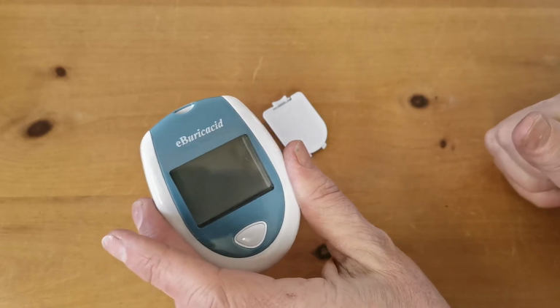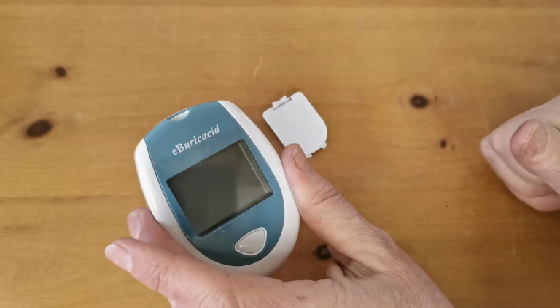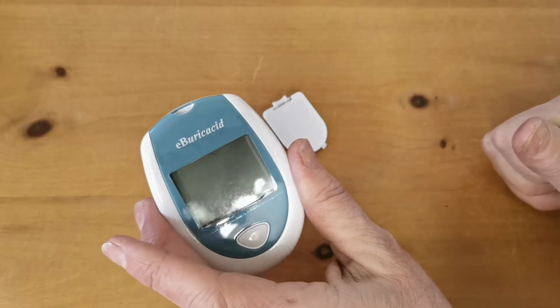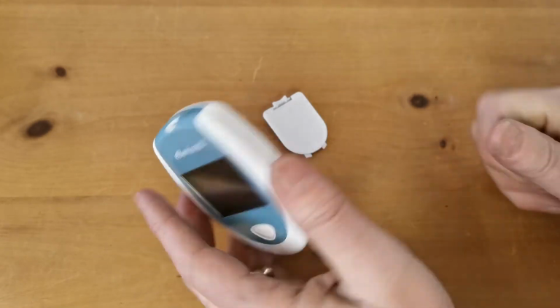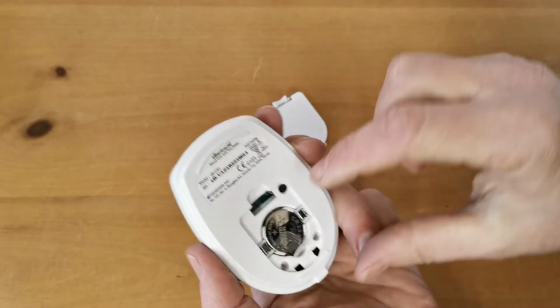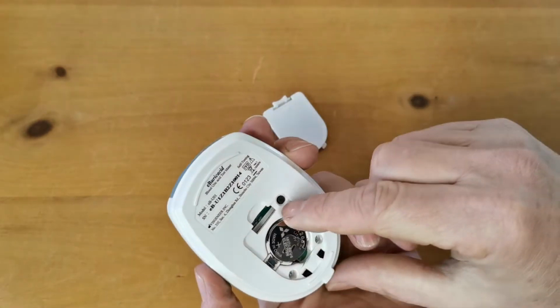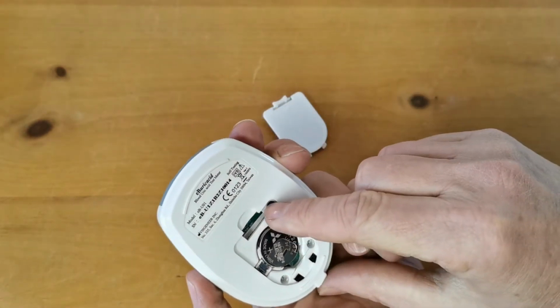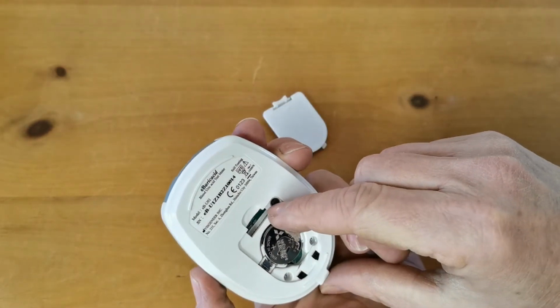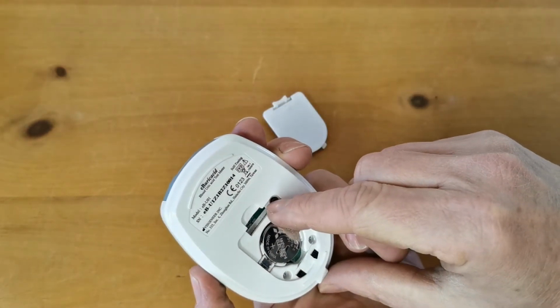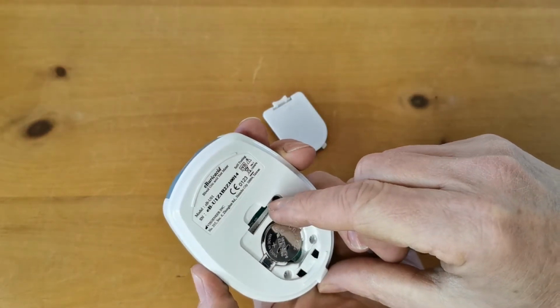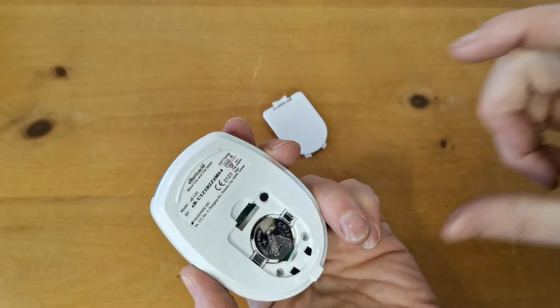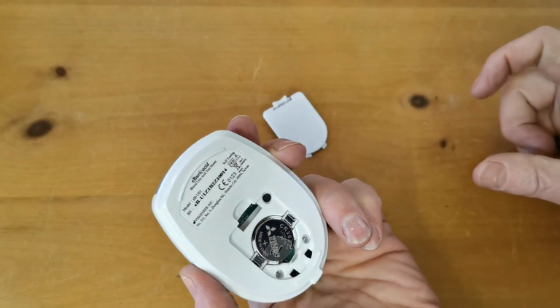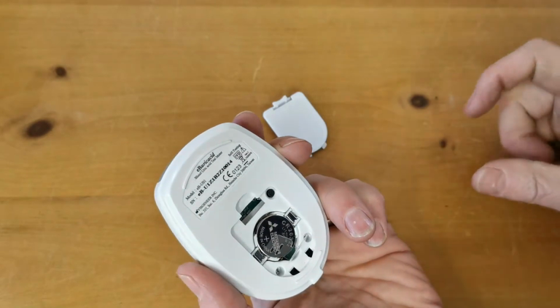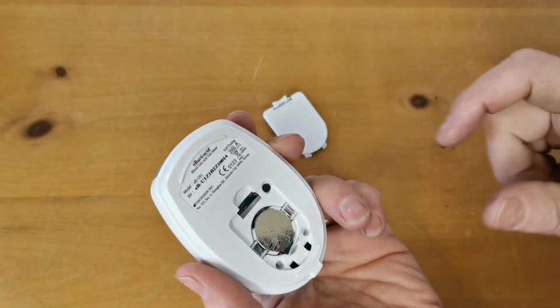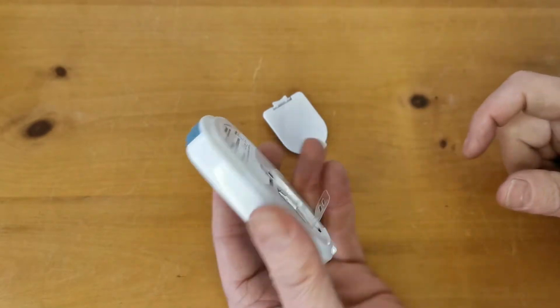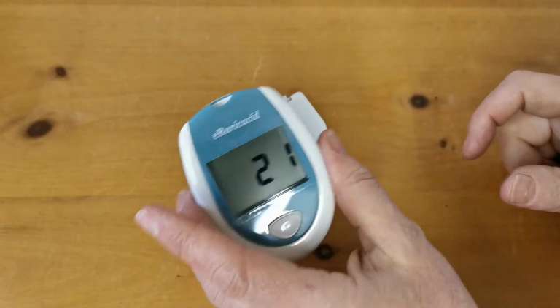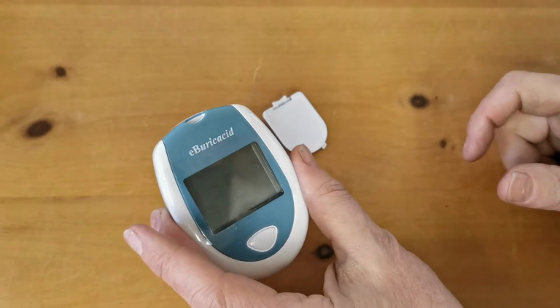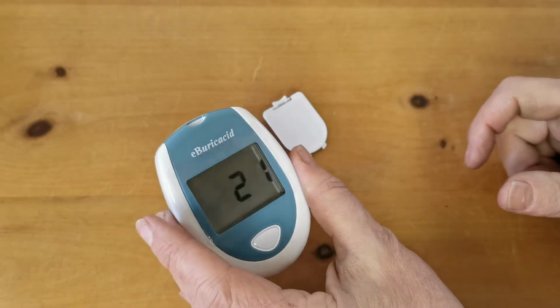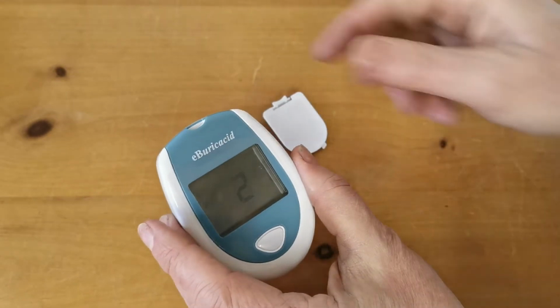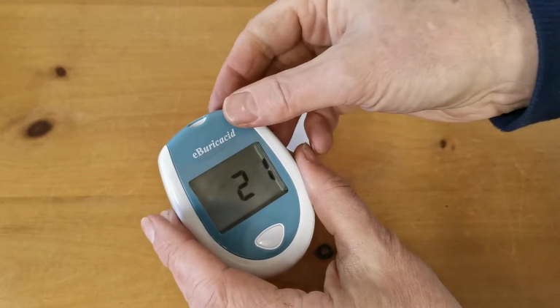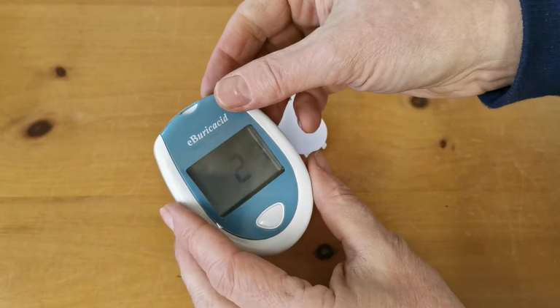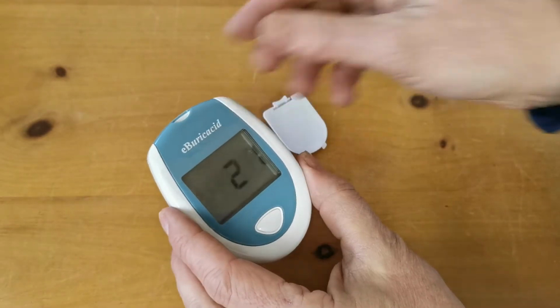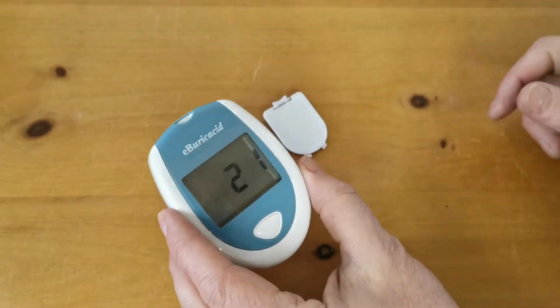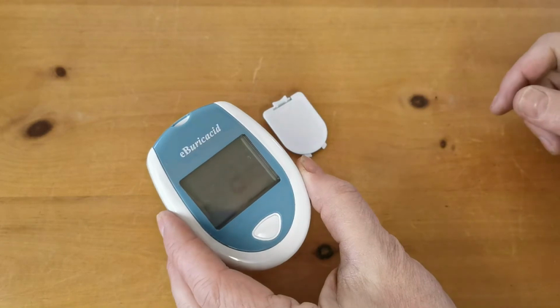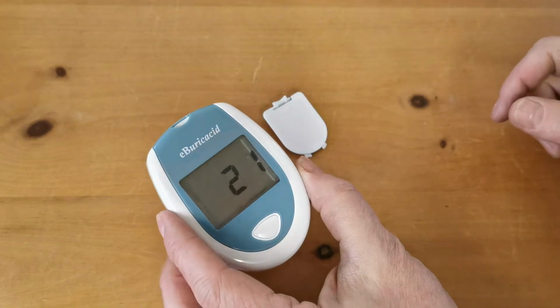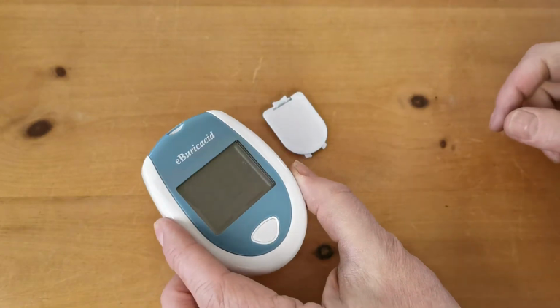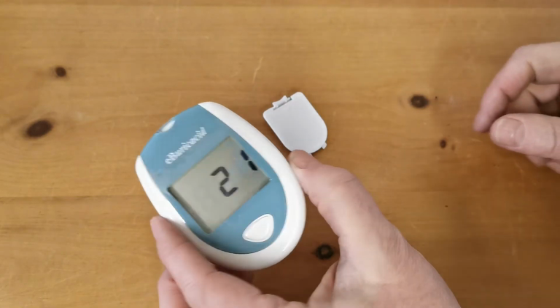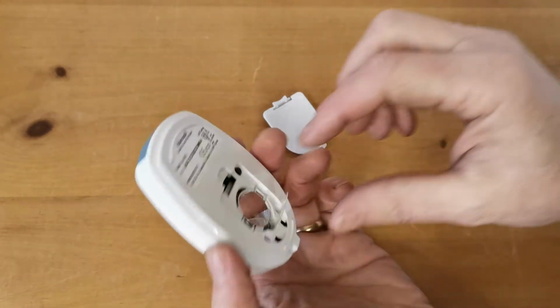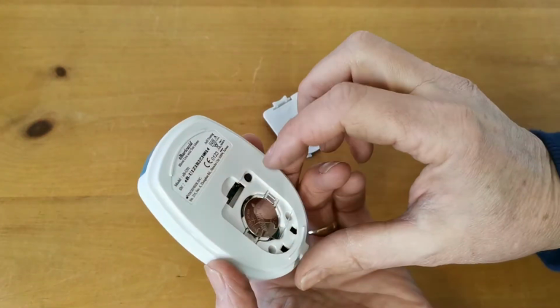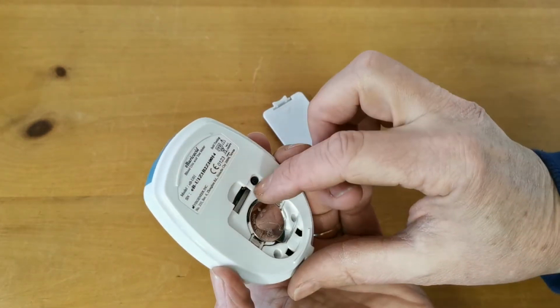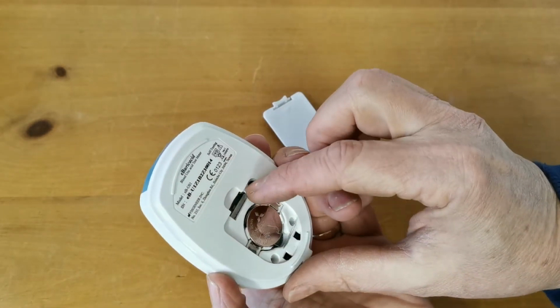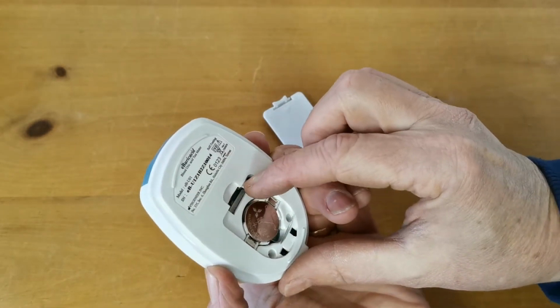Wait for that to clear and then you set the first selection by pressing the little black button in the port. The first thing you're asked to select is the year. 2021 is actually correct so I don't need to press anything on that.